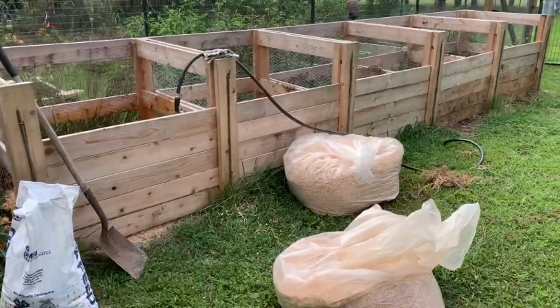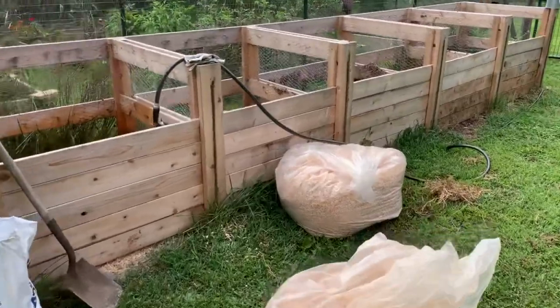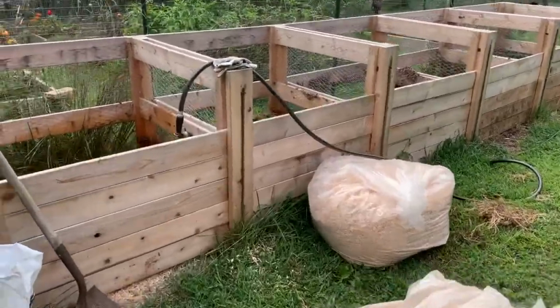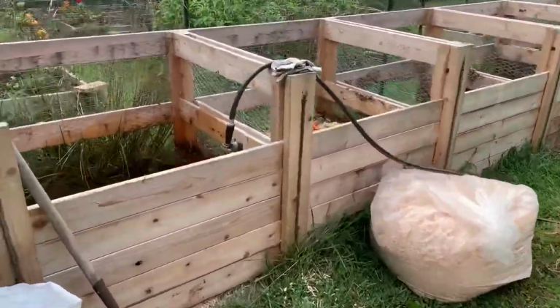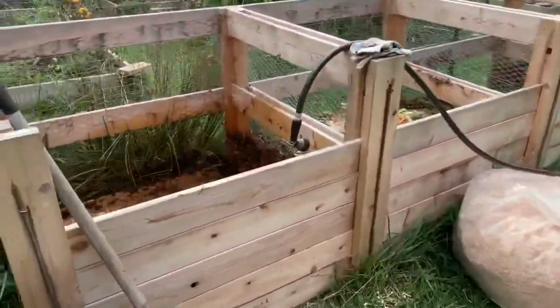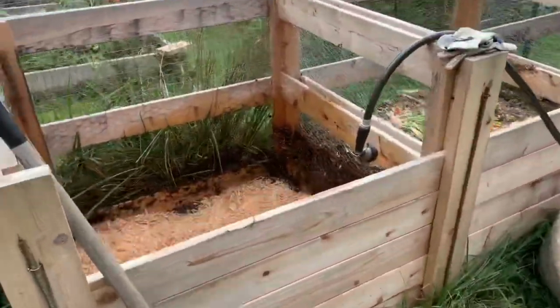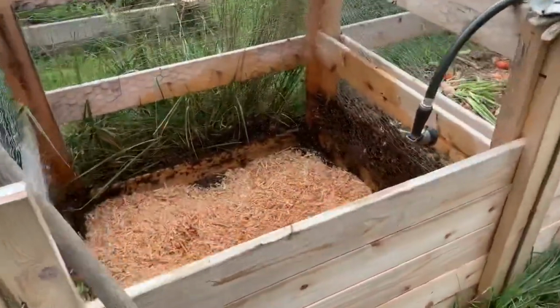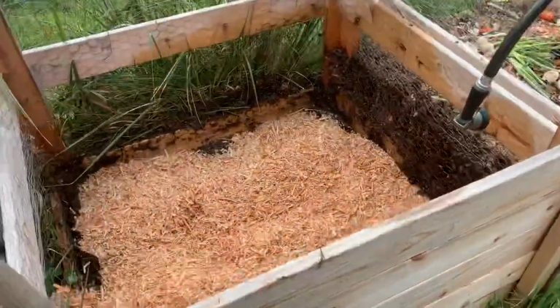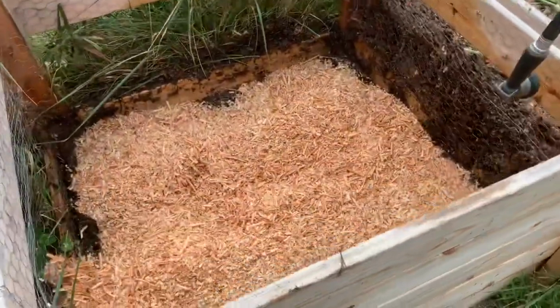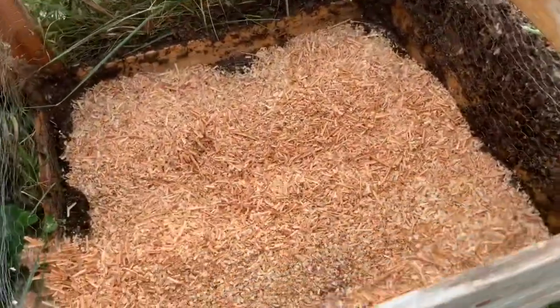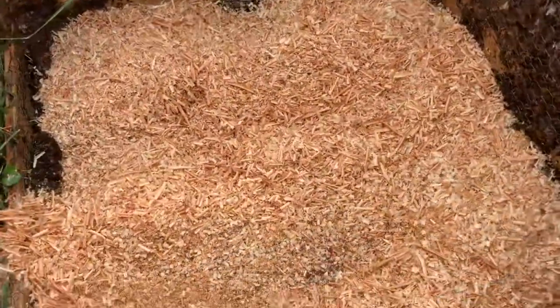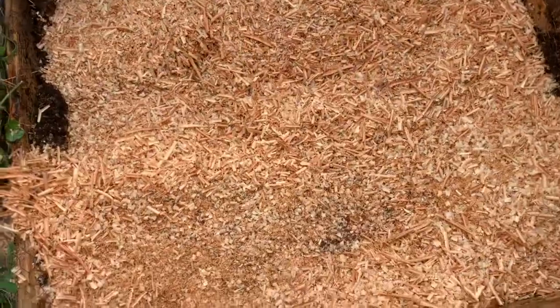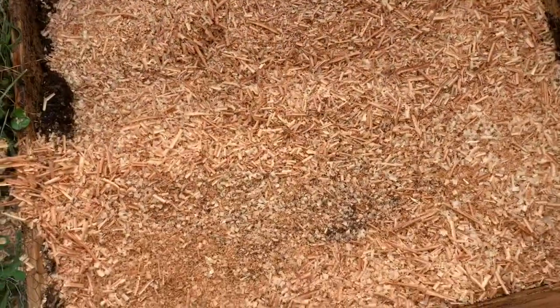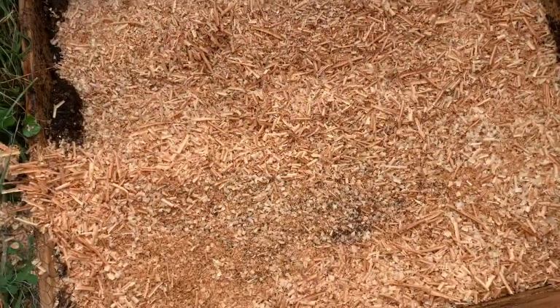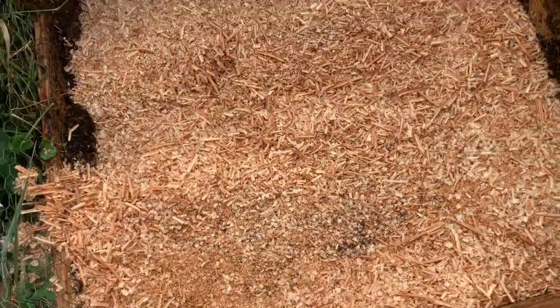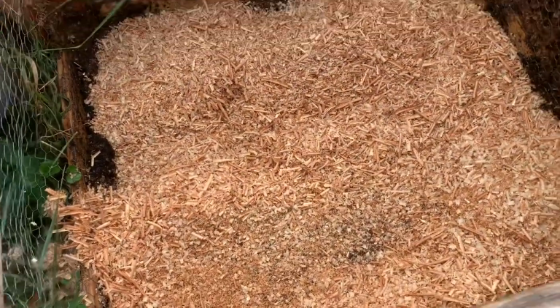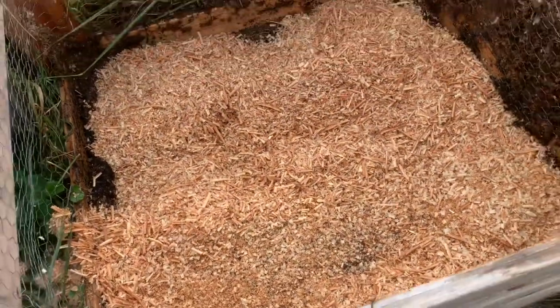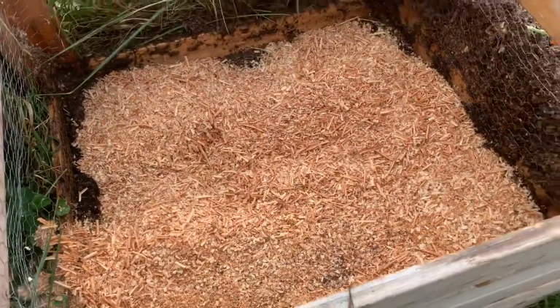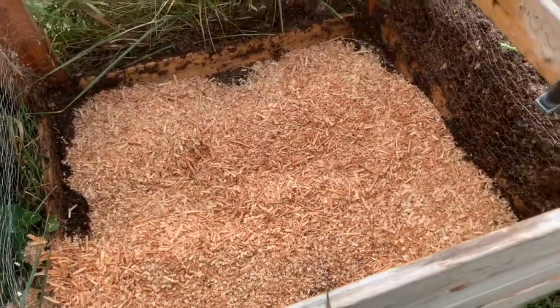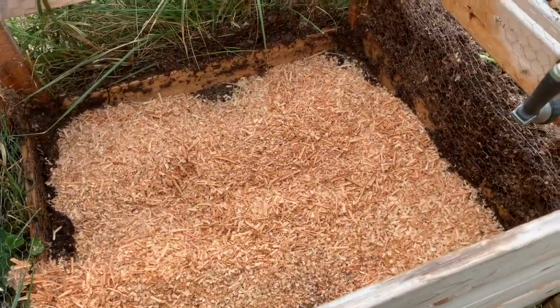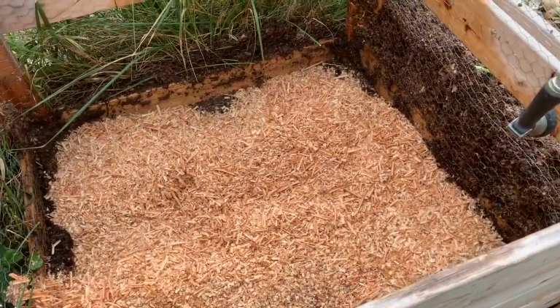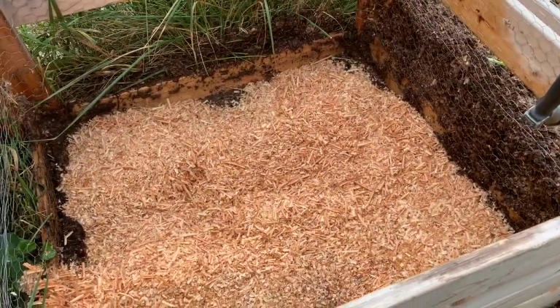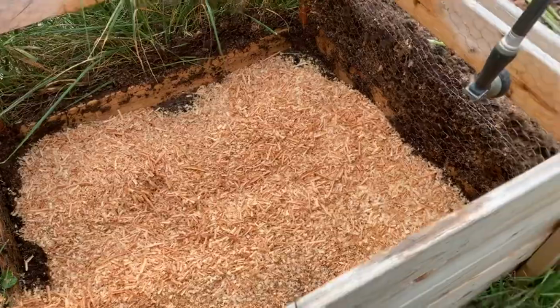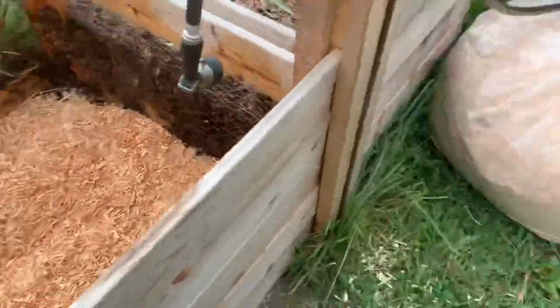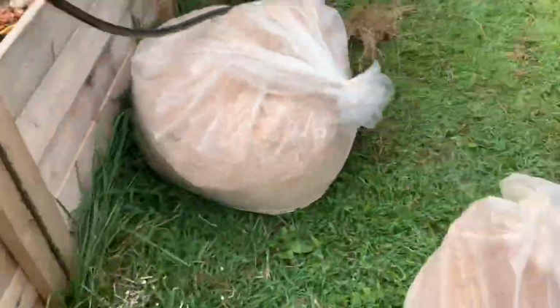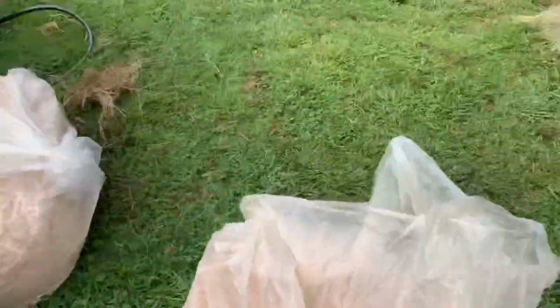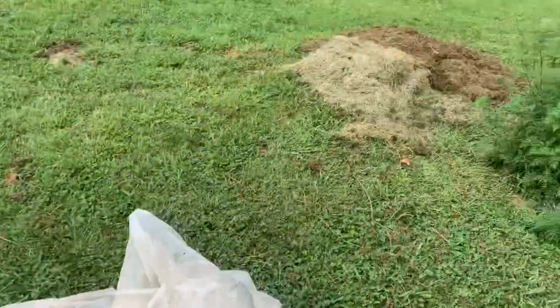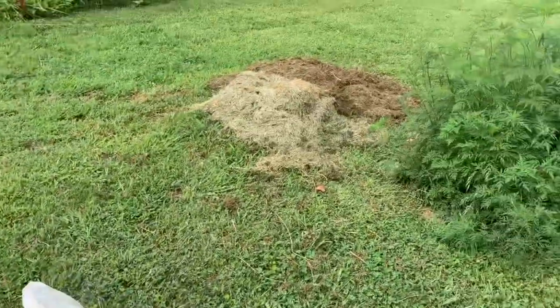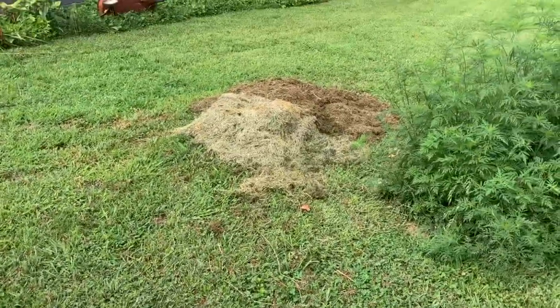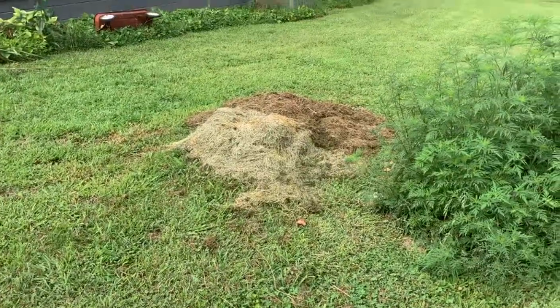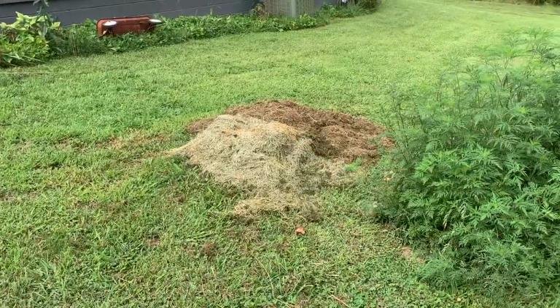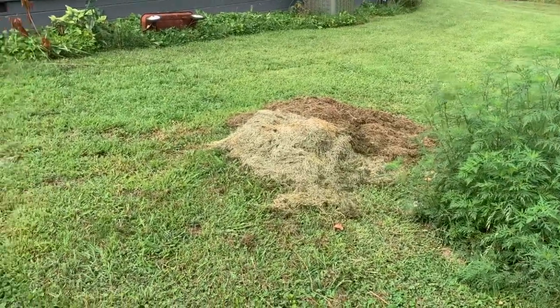I've got my first layer of shavings in — these look like joiner shavings — and I've got them wet down really well. The next thing I'm going to do is put a layer of grass clippings.